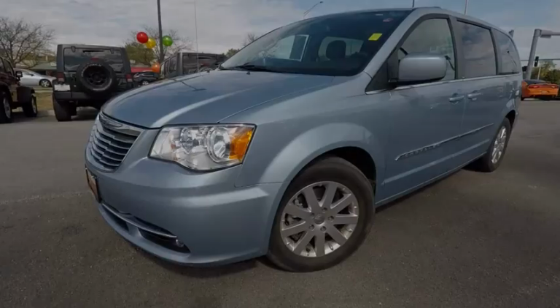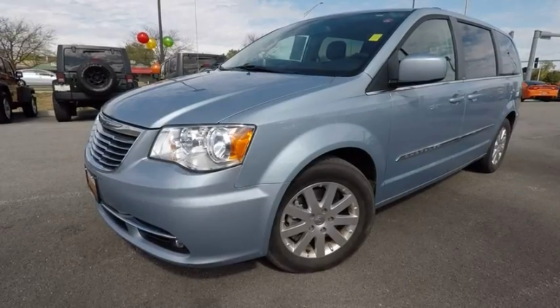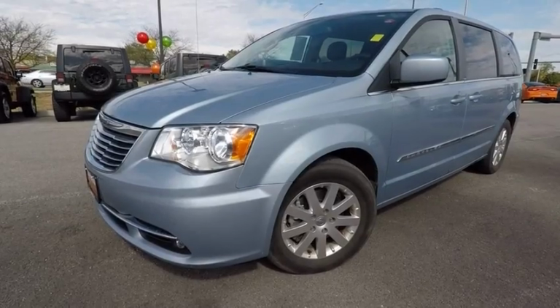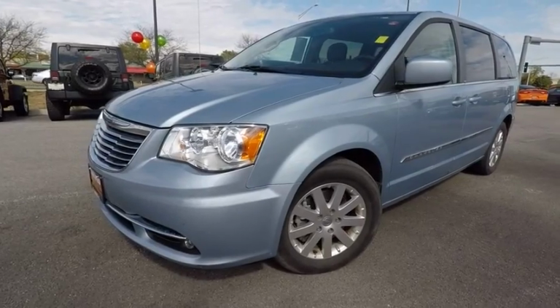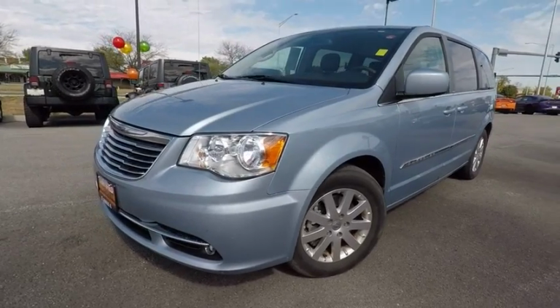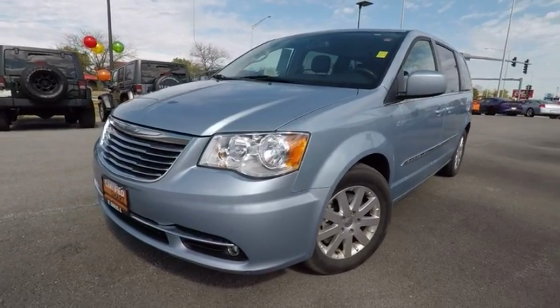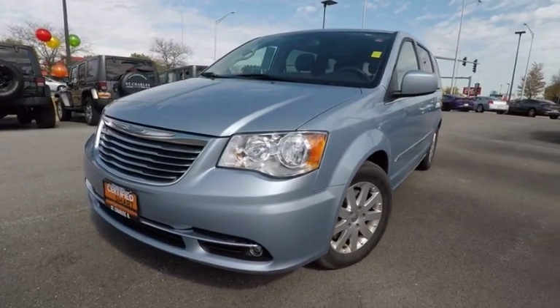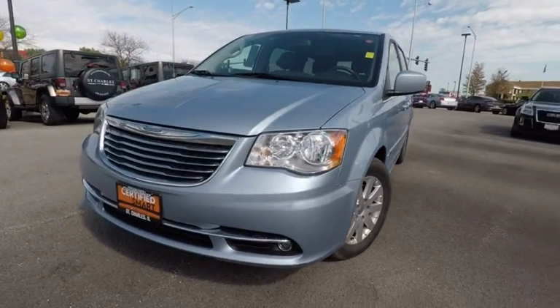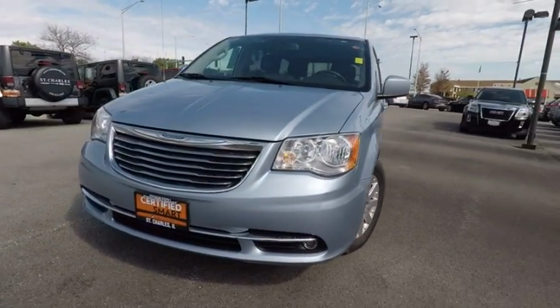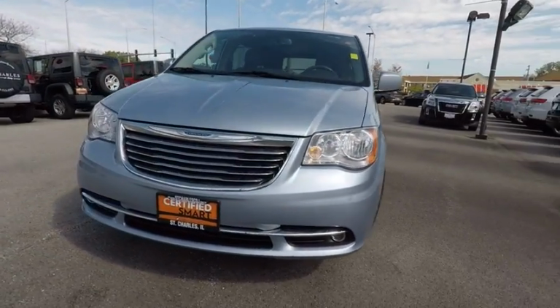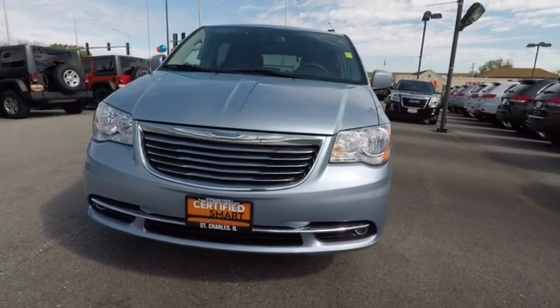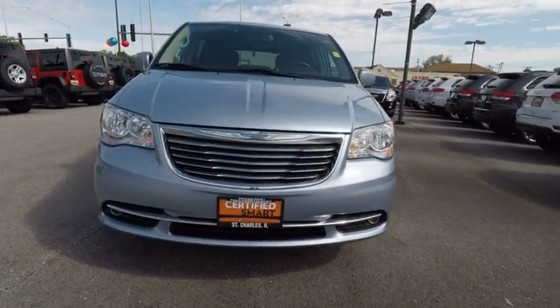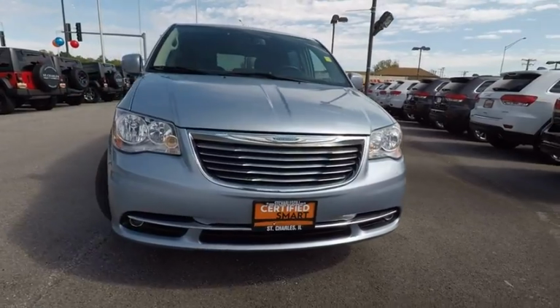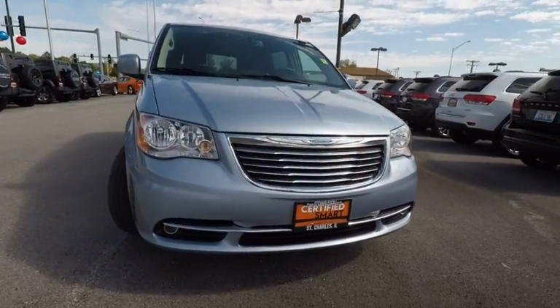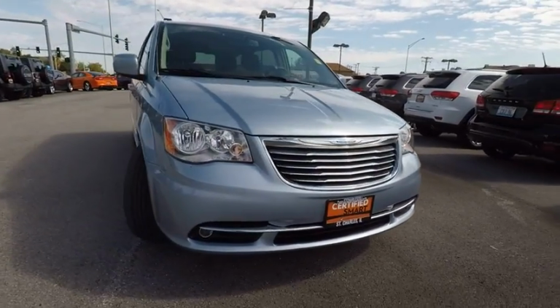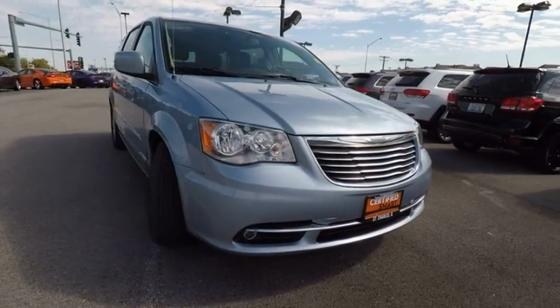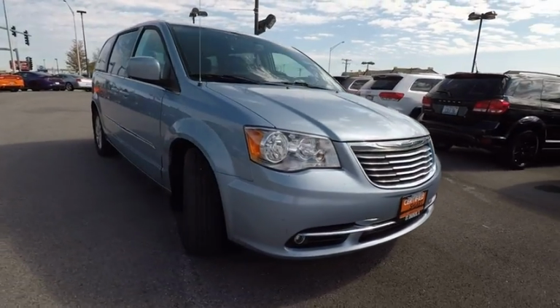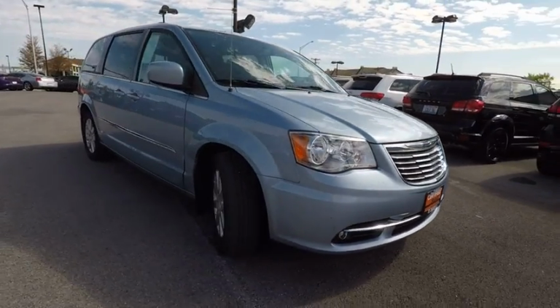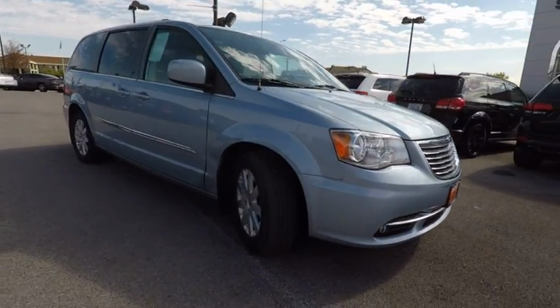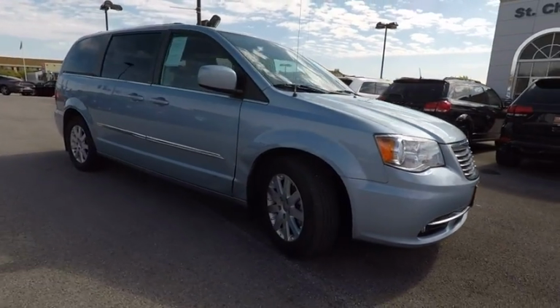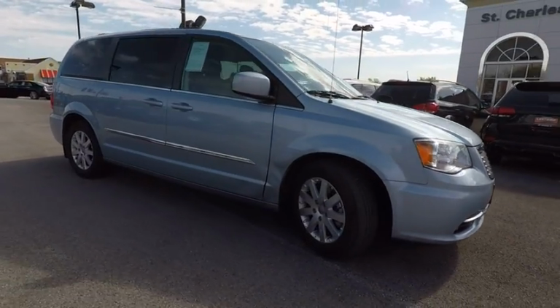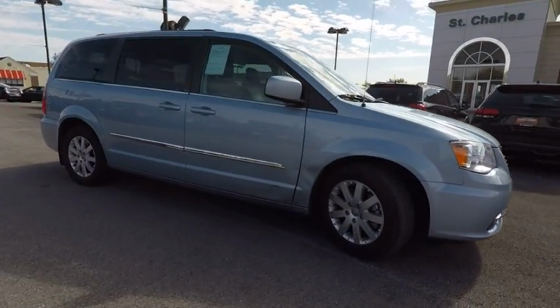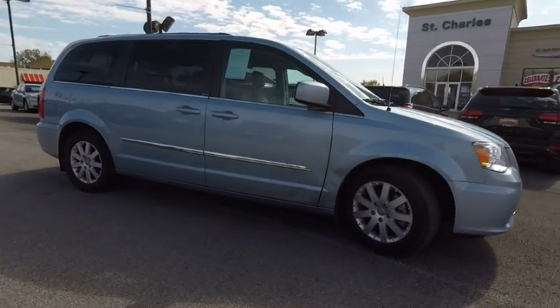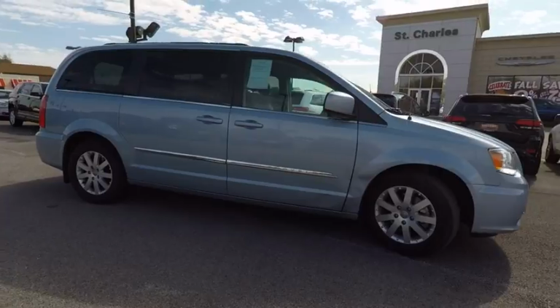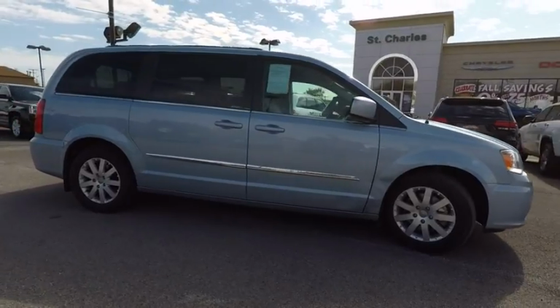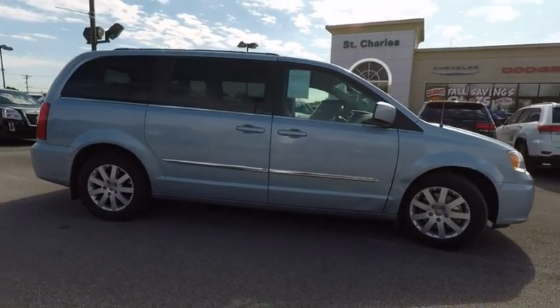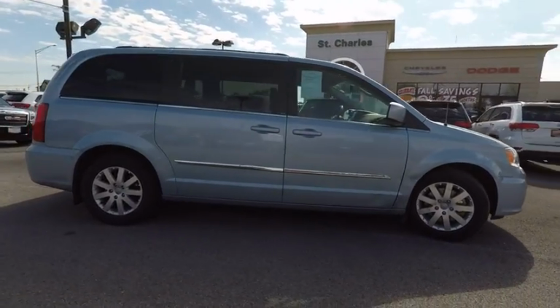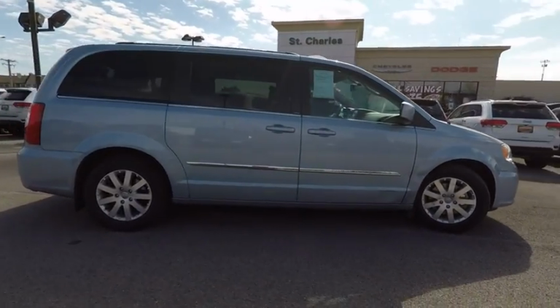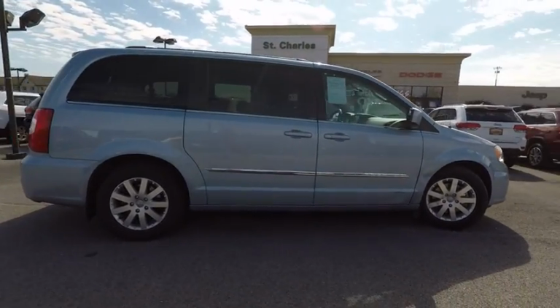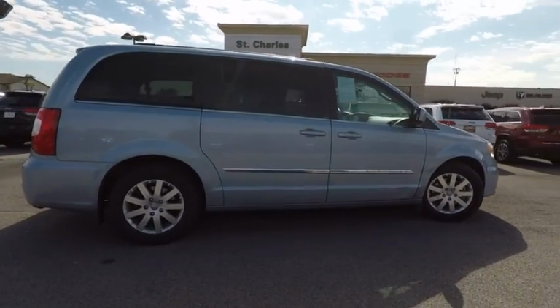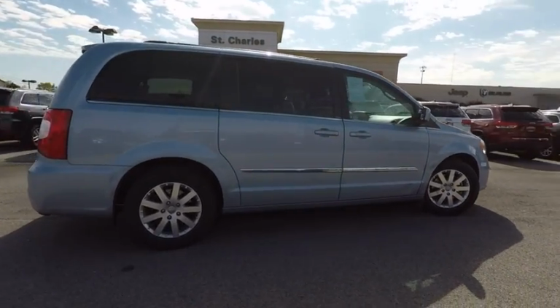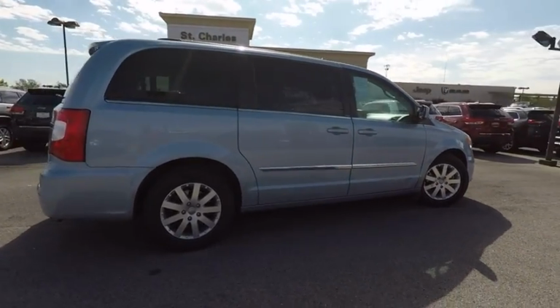The 2013 Town & Country. Town & Country's V6 engine provides plenty of power while still providing the fuel efficiency you look for in a vehicle. Tow up to 3,600 pounds when your Town & Country is equipped with a towing prep package.